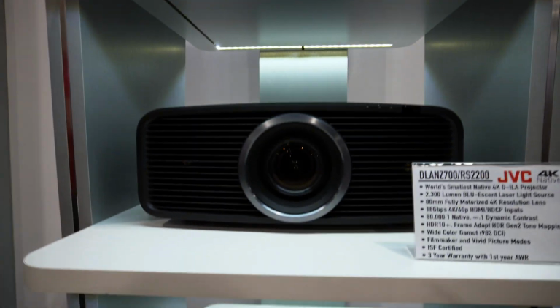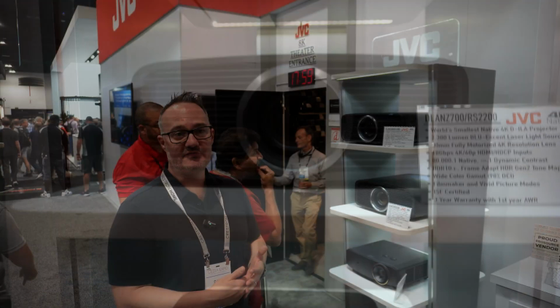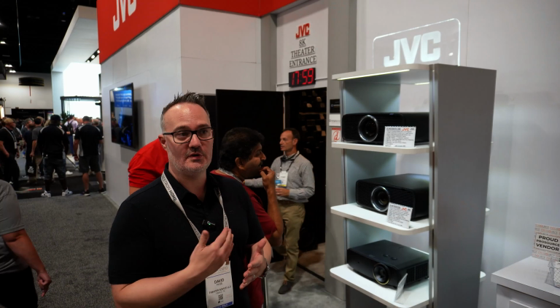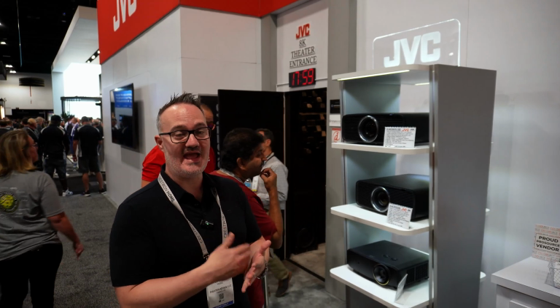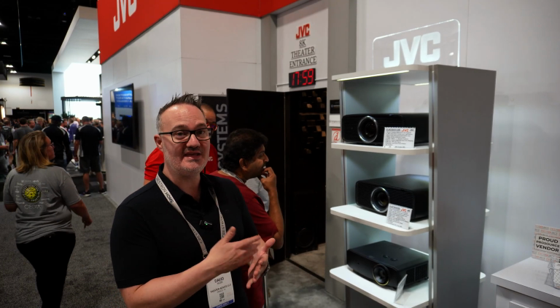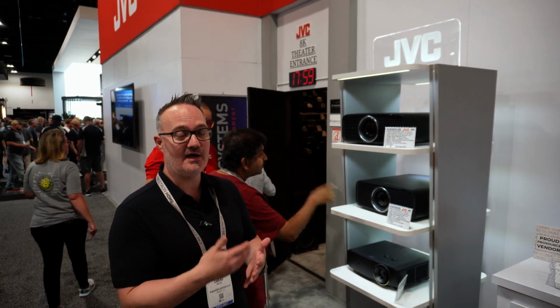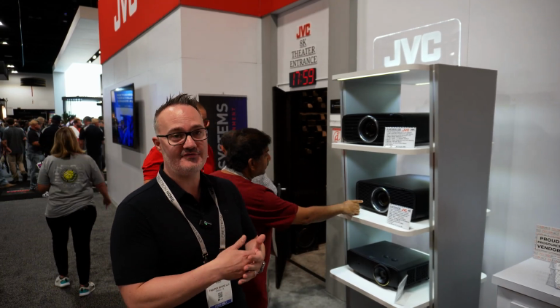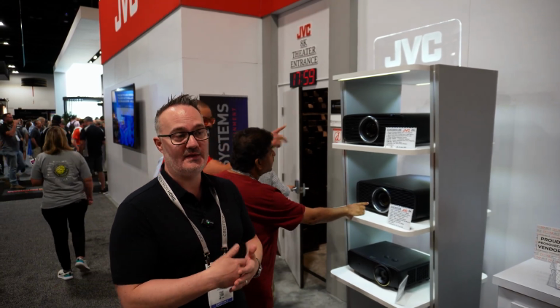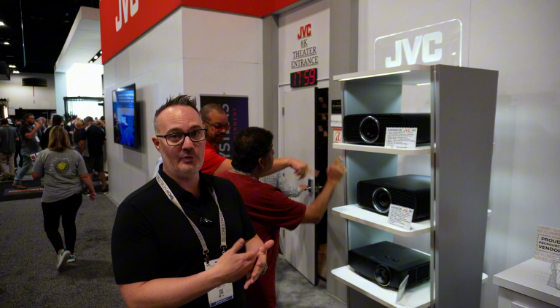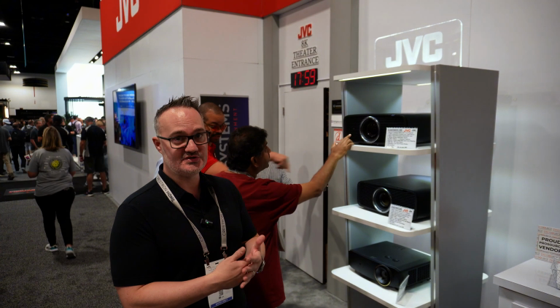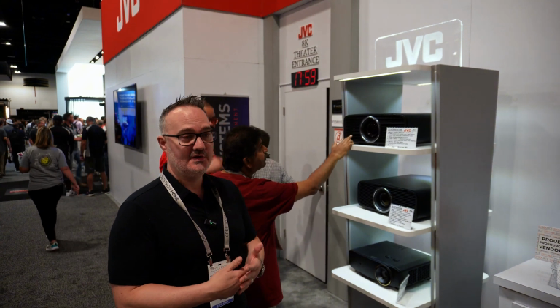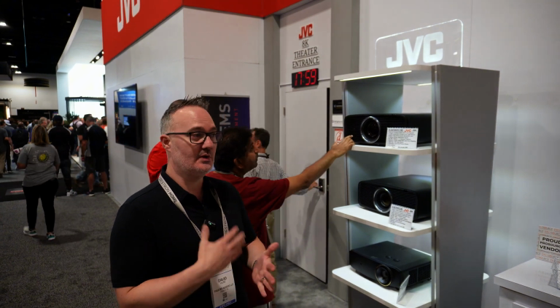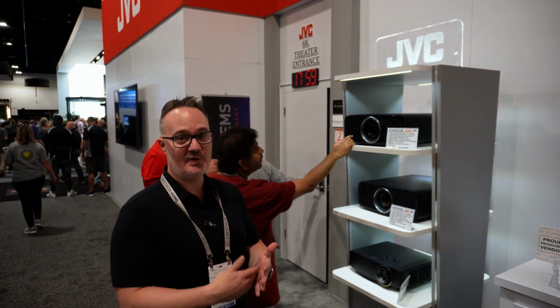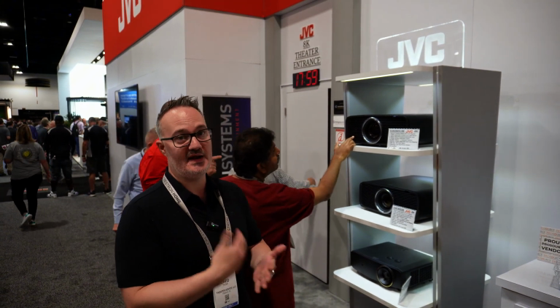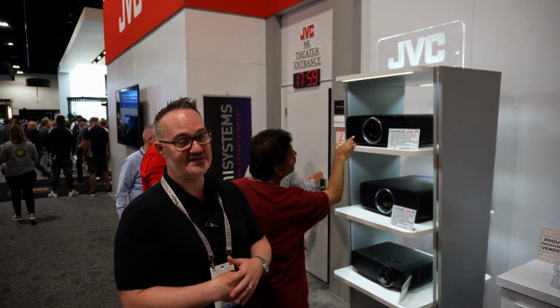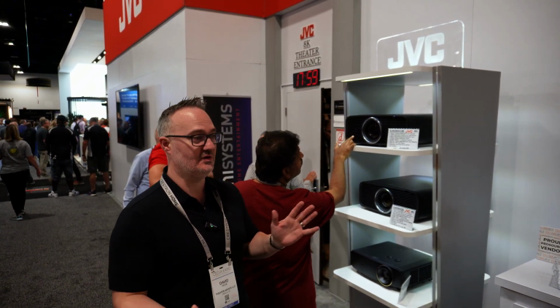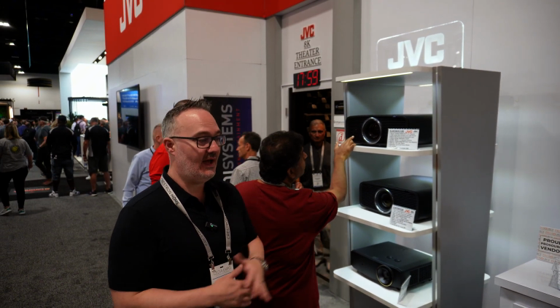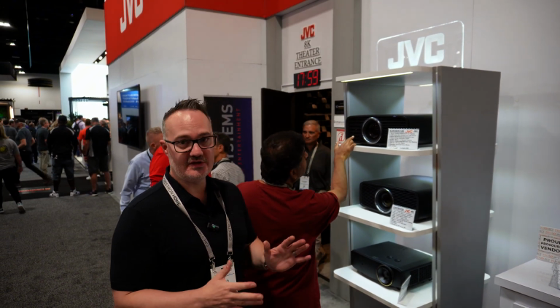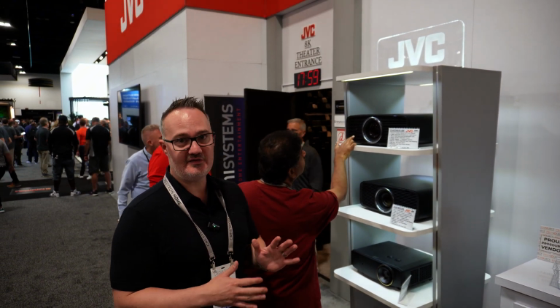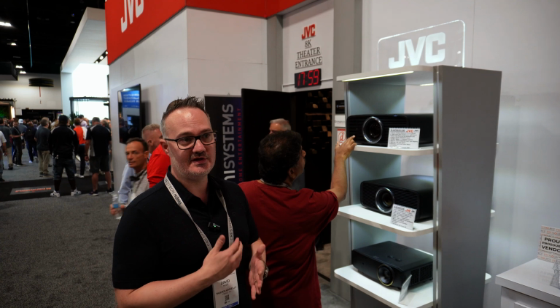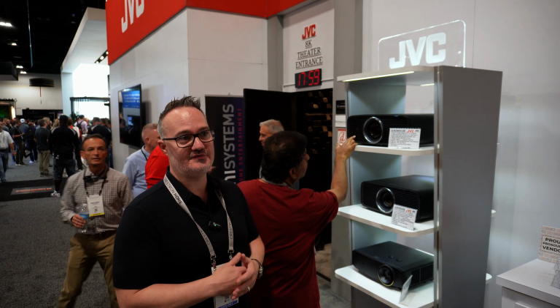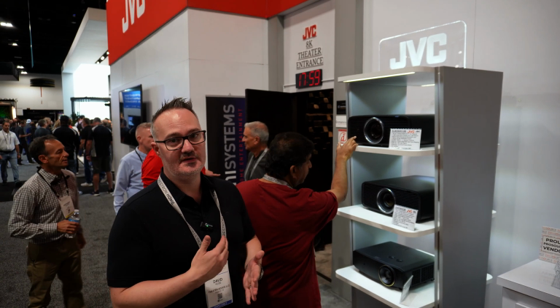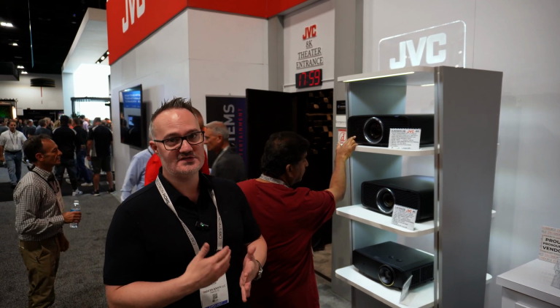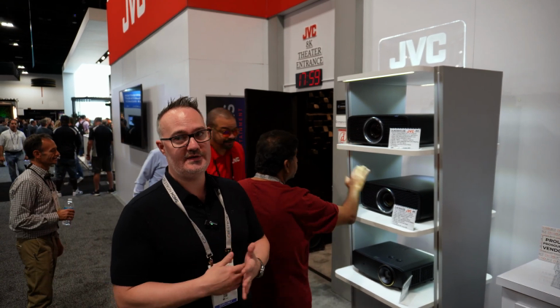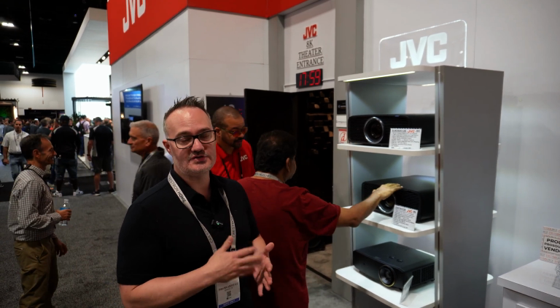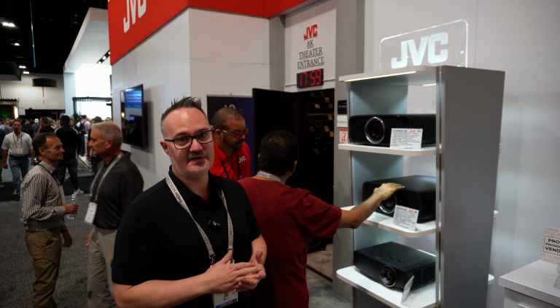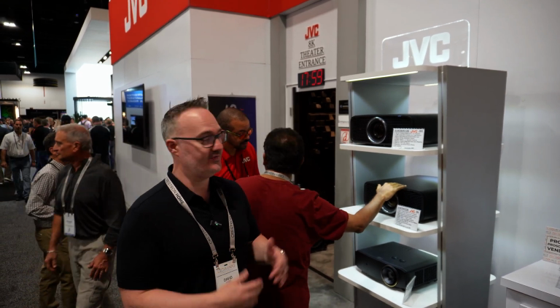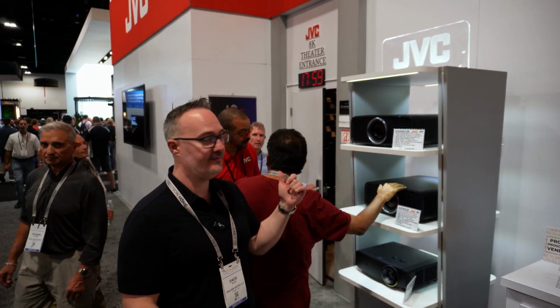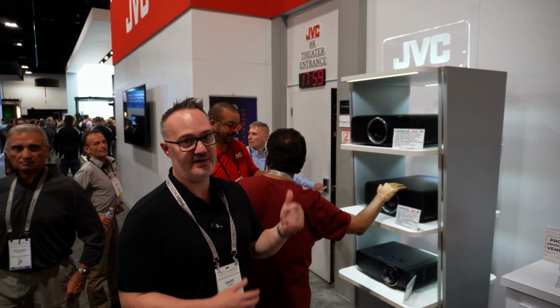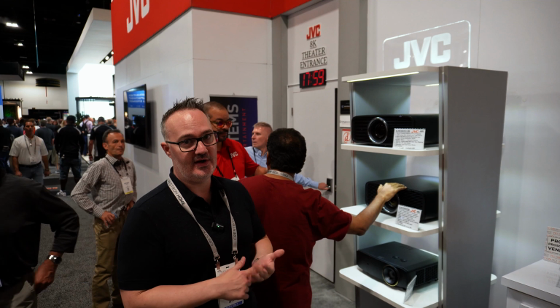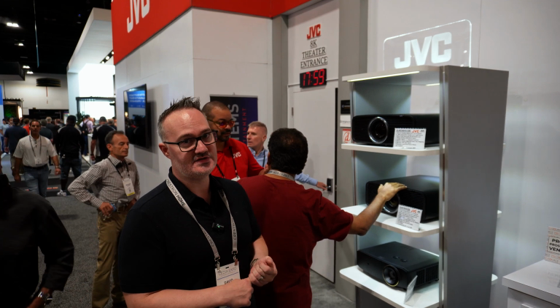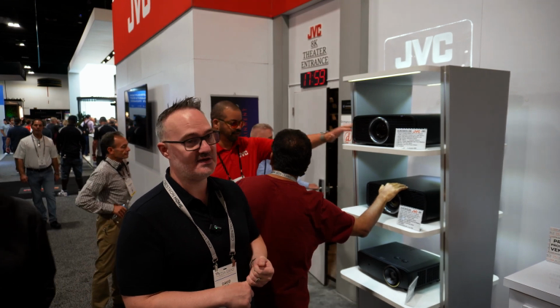The NZ500 is going to replace the NP5, which was a bulb-based projector. They're going same price but adding a laser, so absolutely killer deal. You're getting all JVC lens quality, contrast, all that stuff. They're brighter, they're better — adding laser at $6,000.